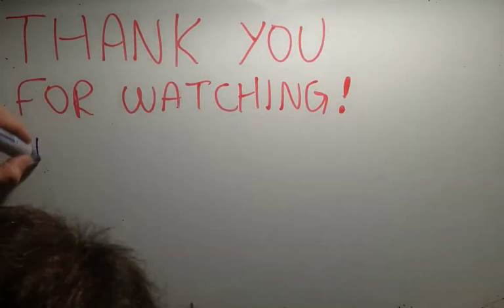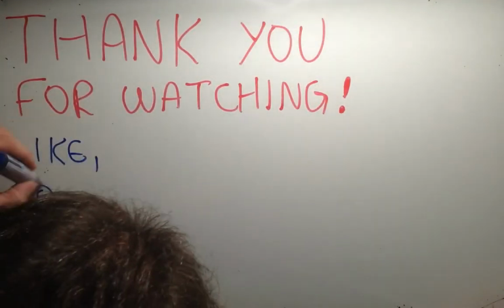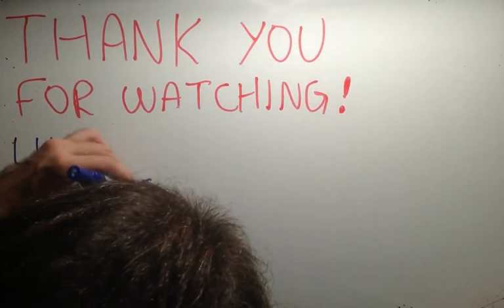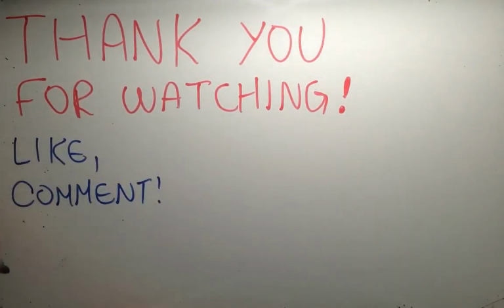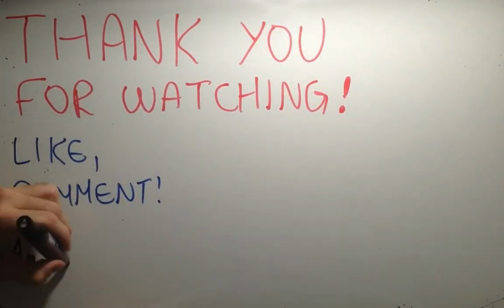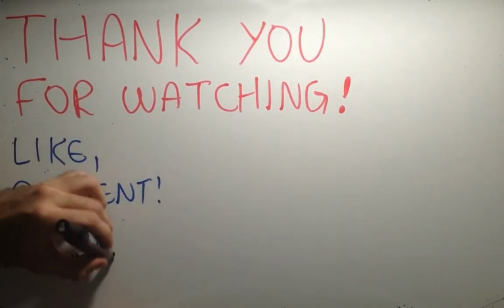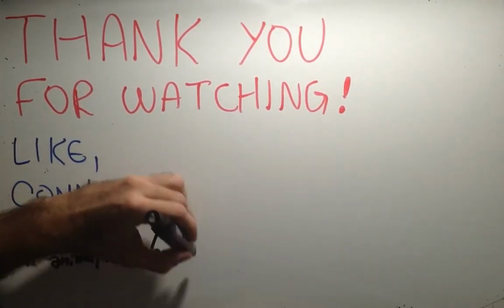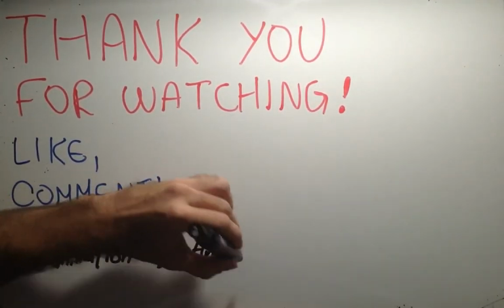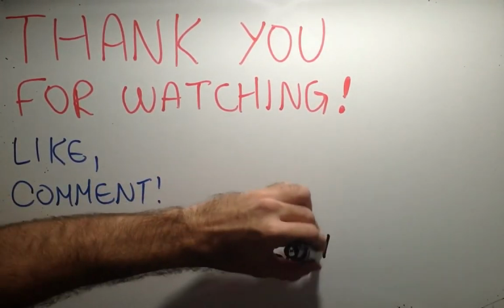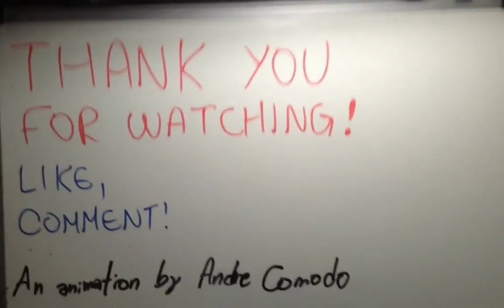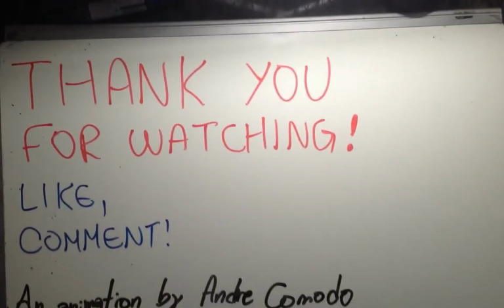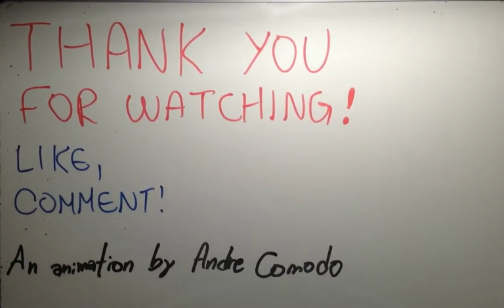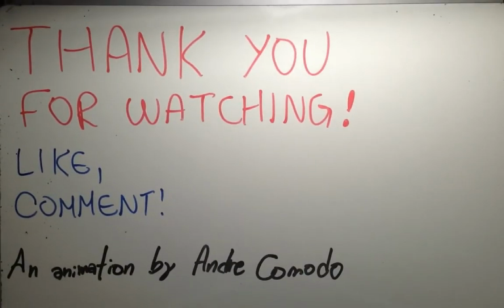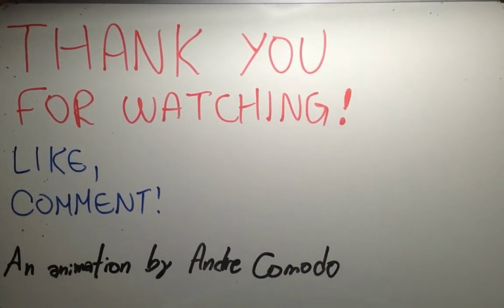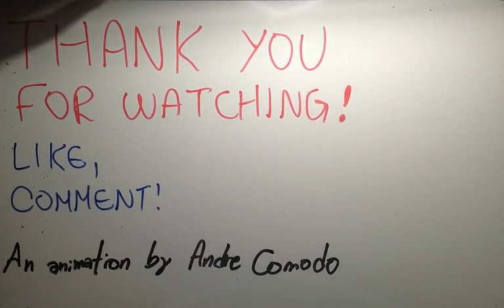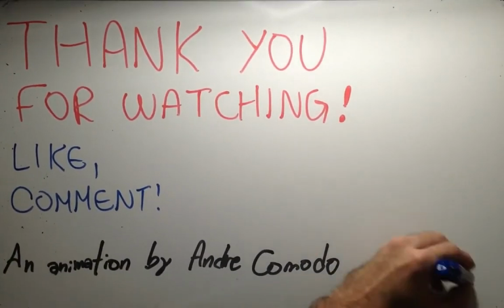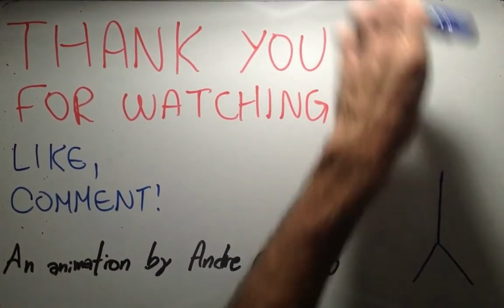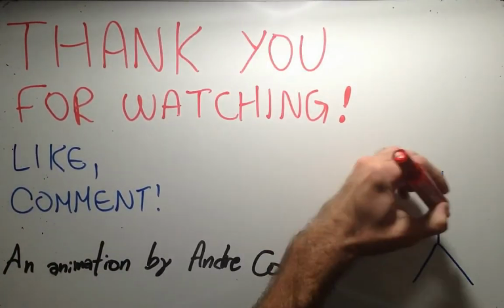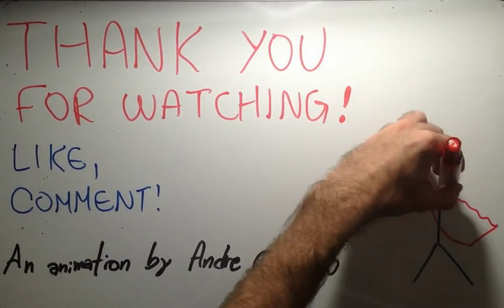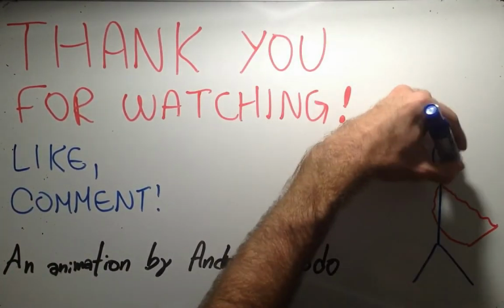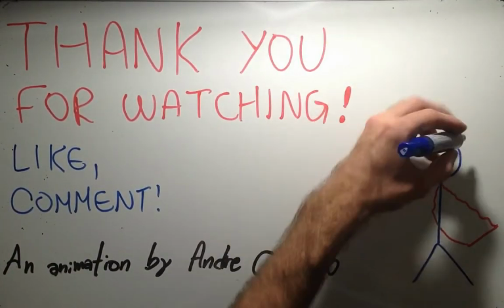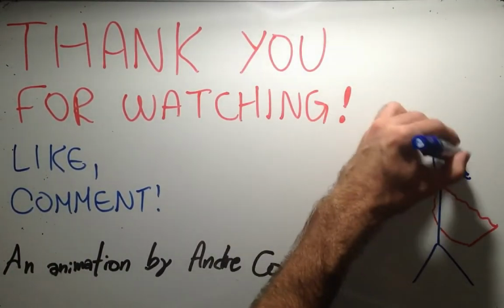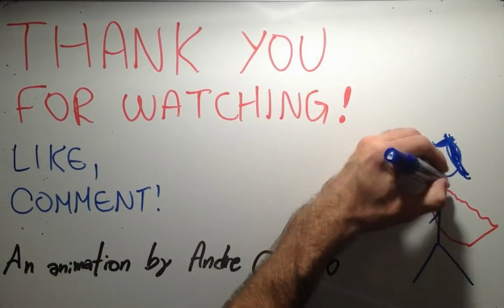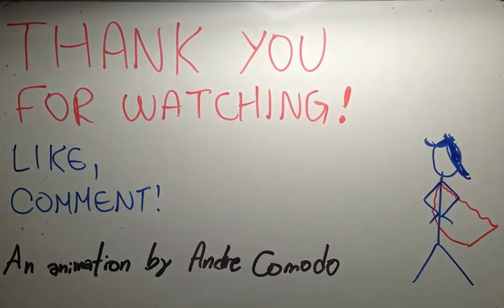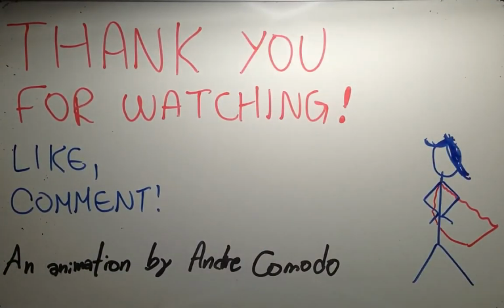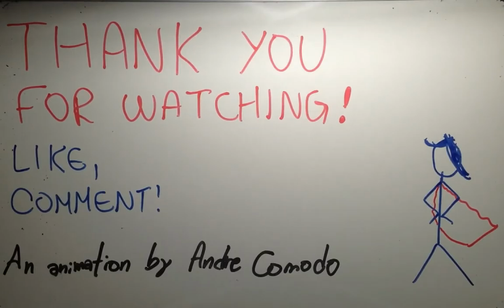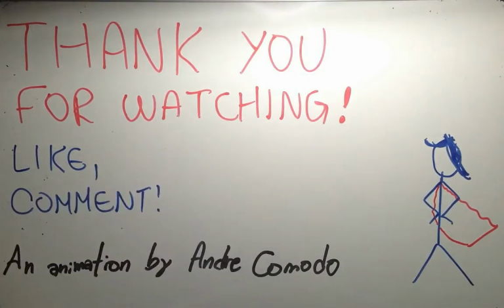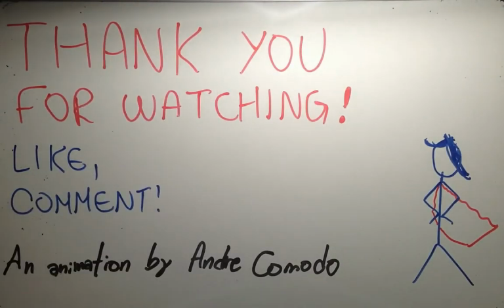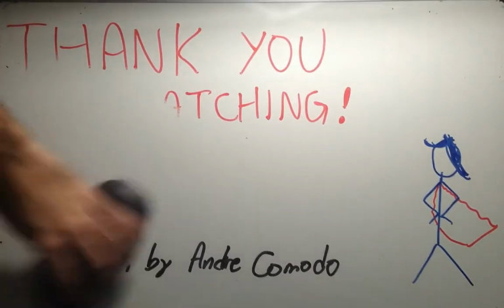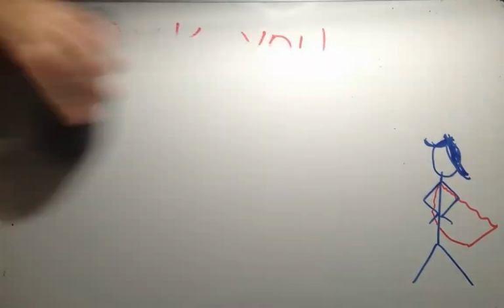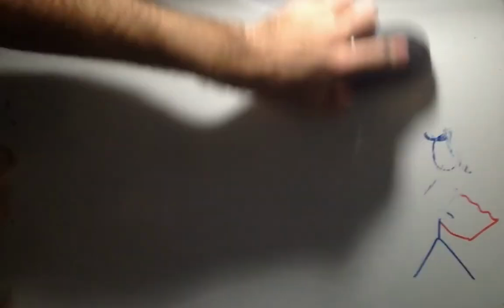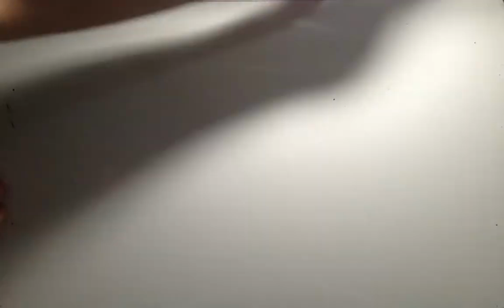Now this is my project. Thank you very much for watching. If you did enjoy, like the video, make a comment, a suggestion and everything. And if you didn't like, comment anyway.